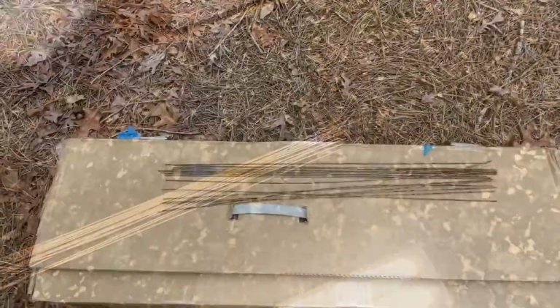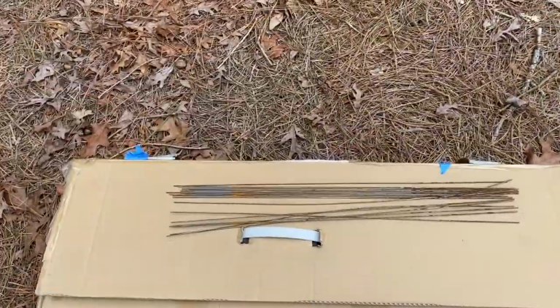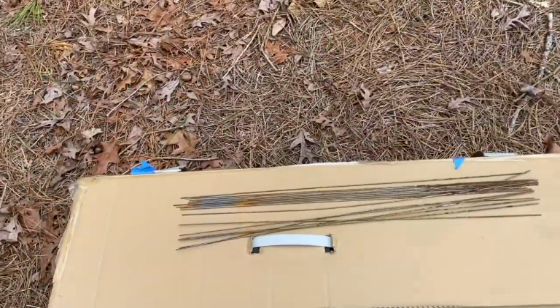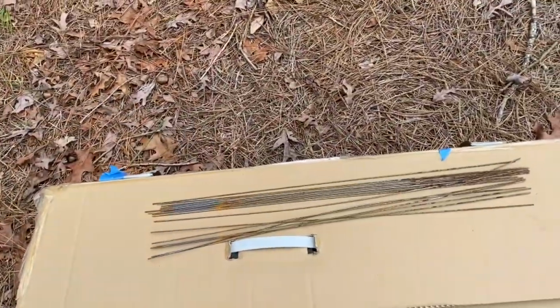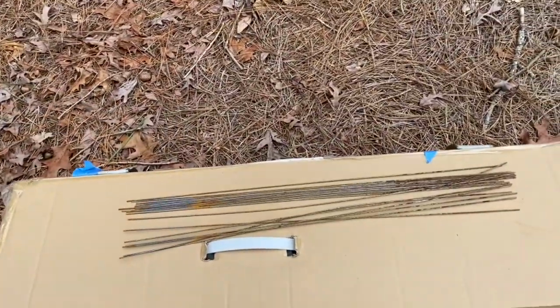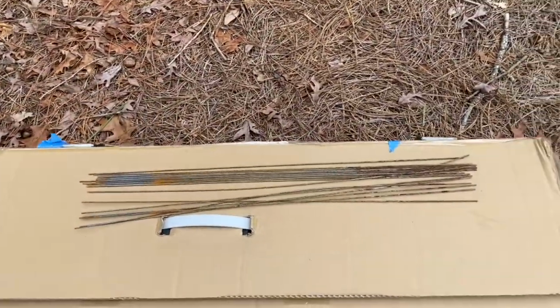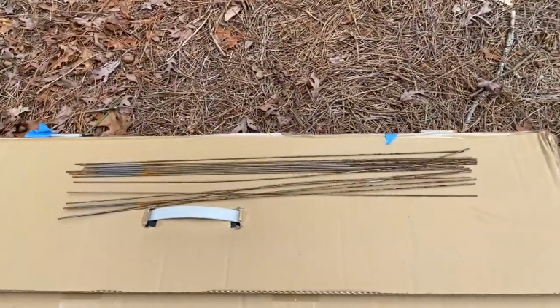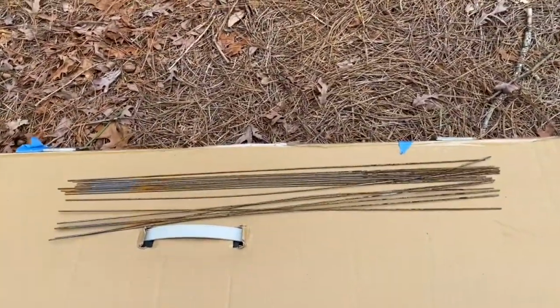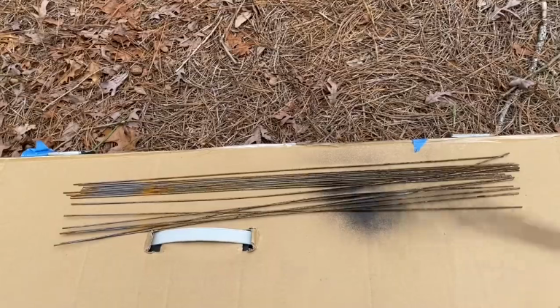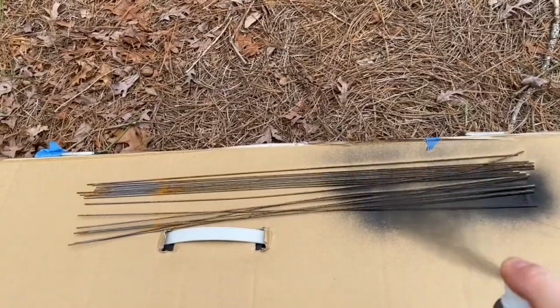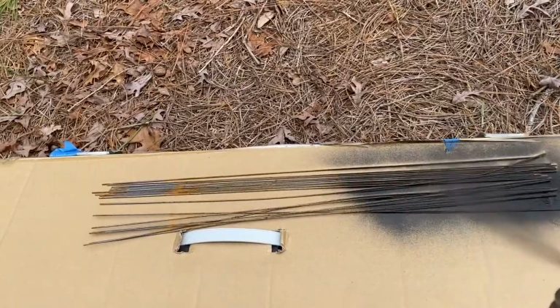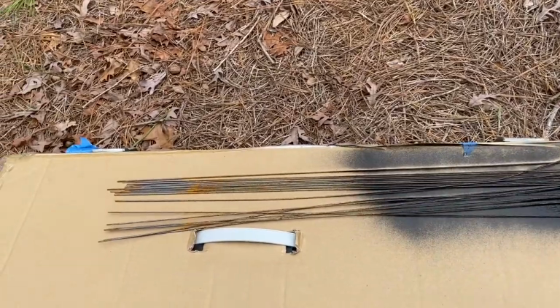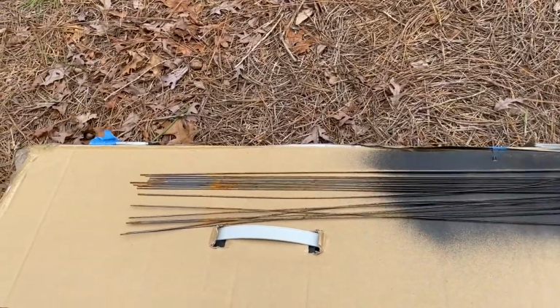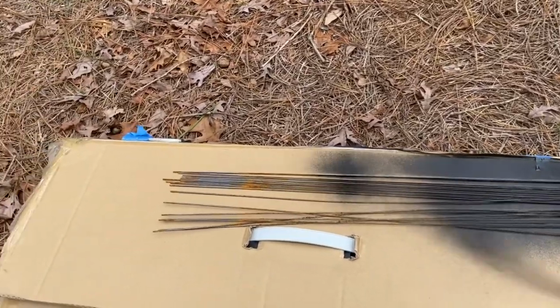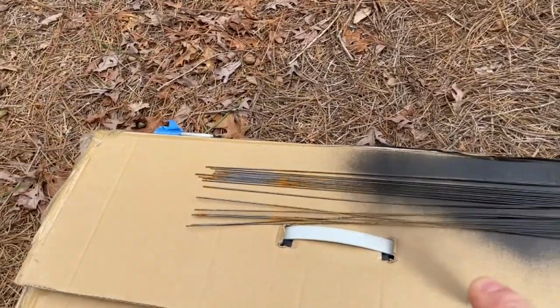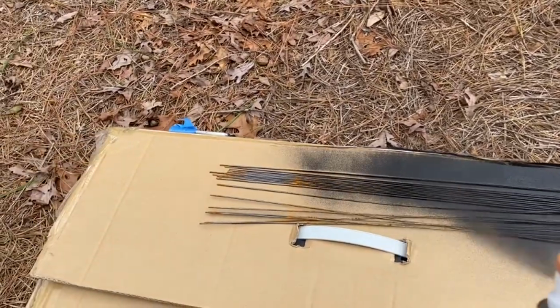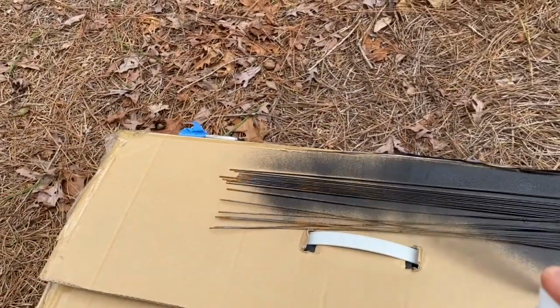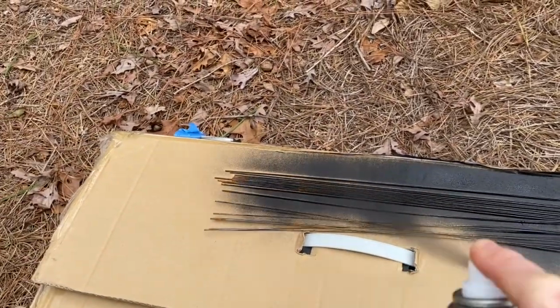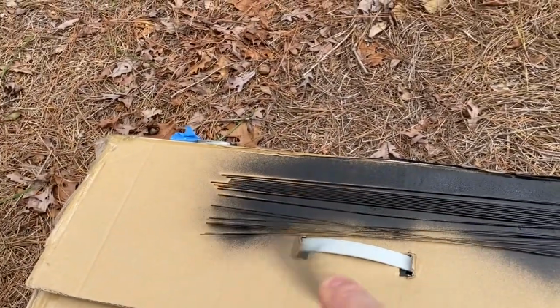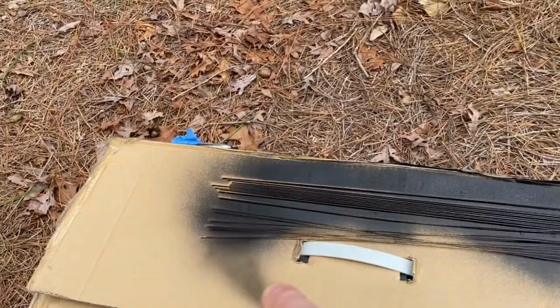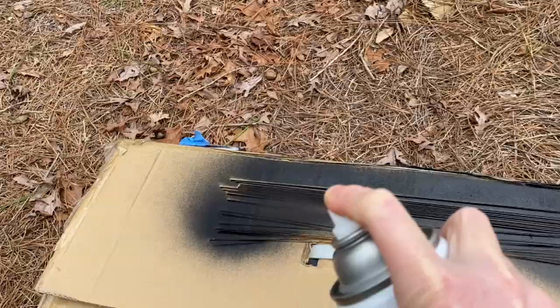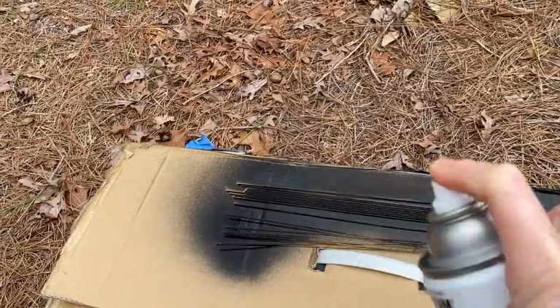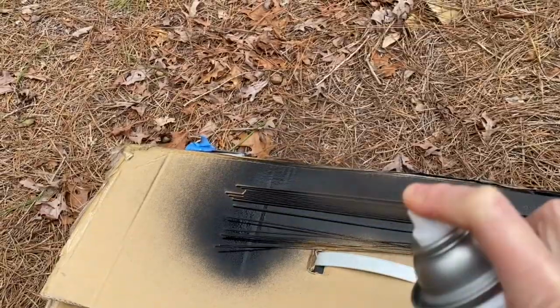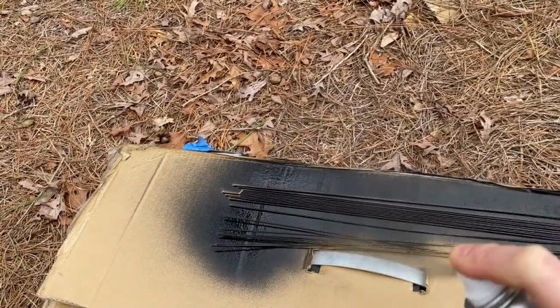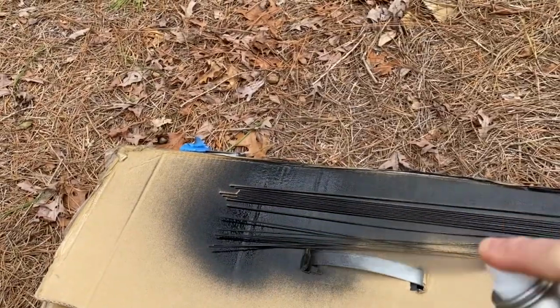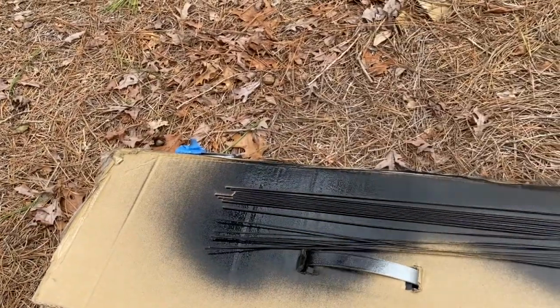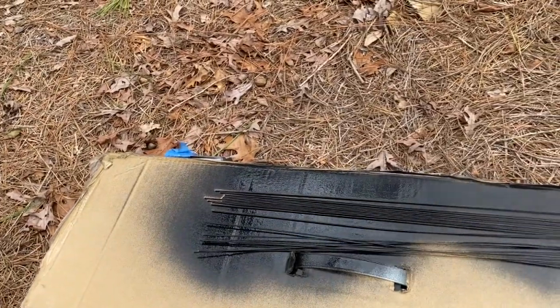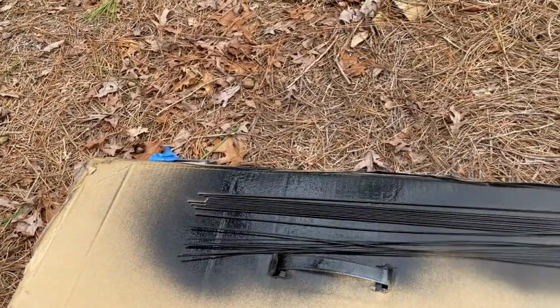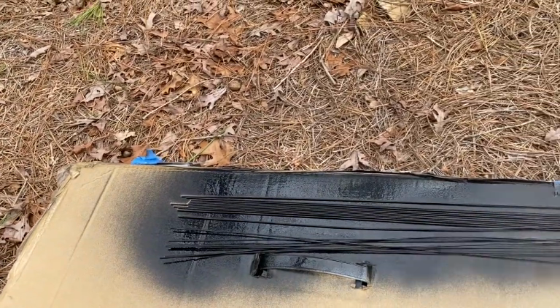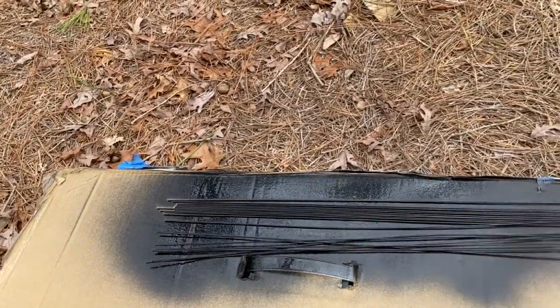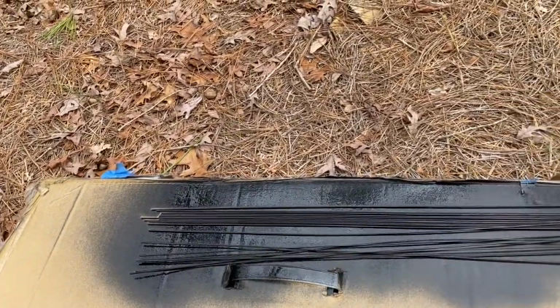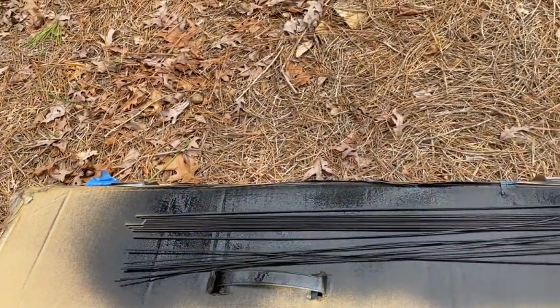My stakes were rusty, so I gave them one coat of black spray paint. It had primer built into it, which helped with the rust and really gave them a nice look.